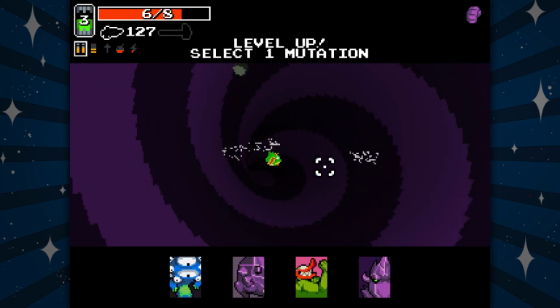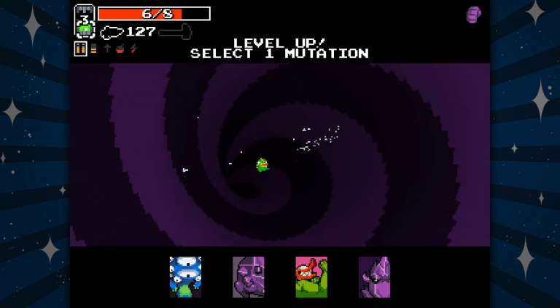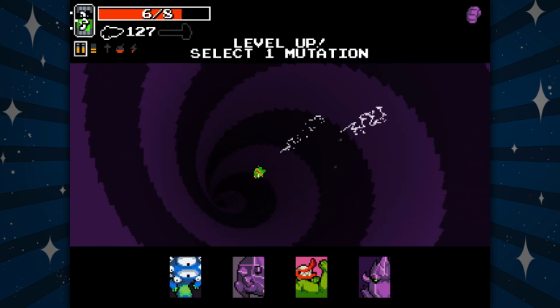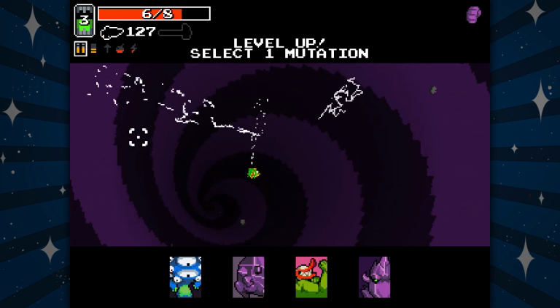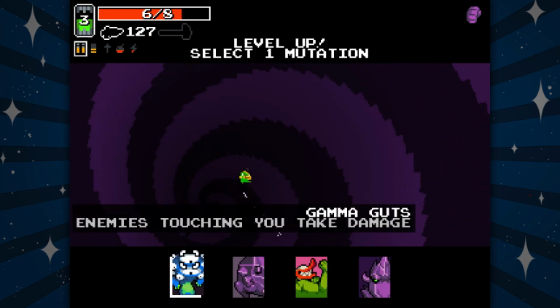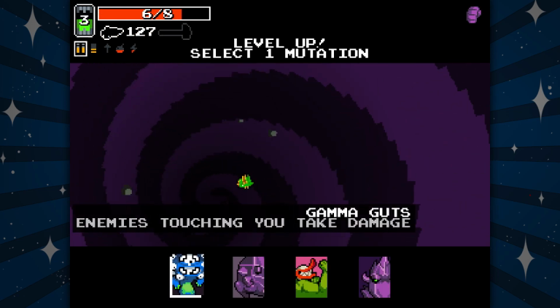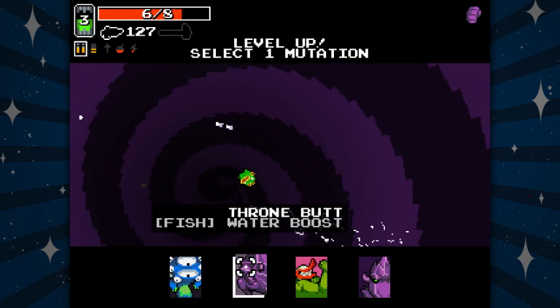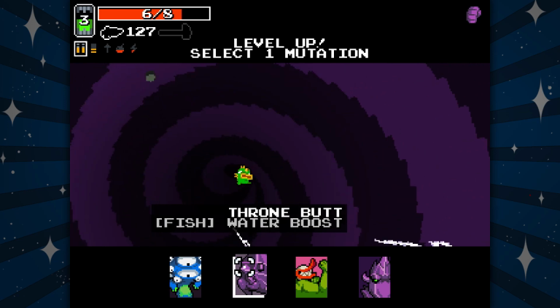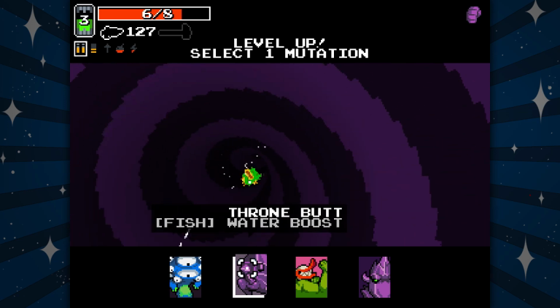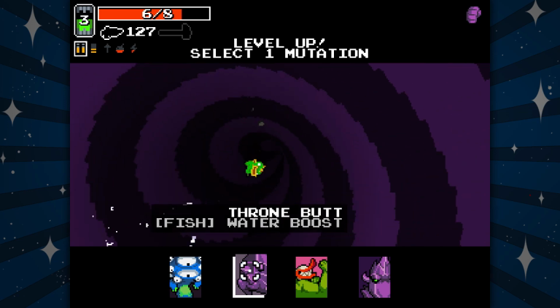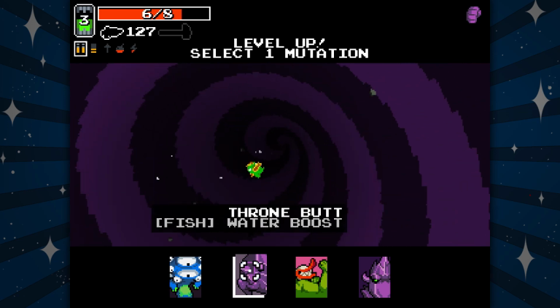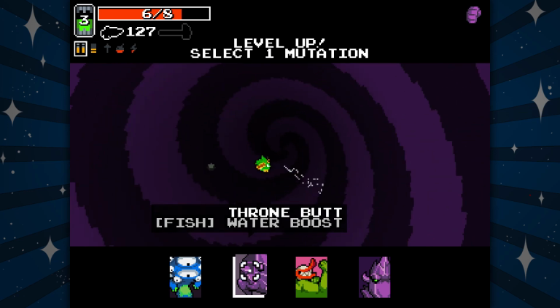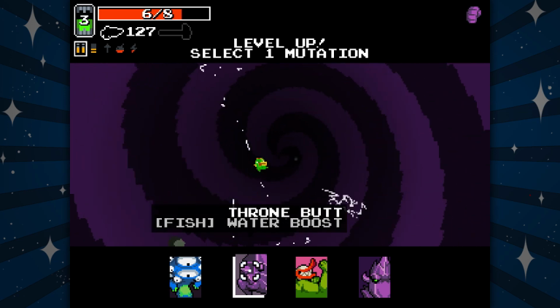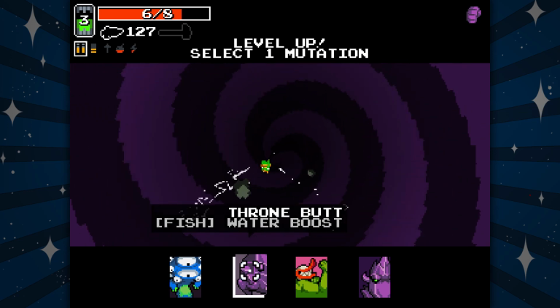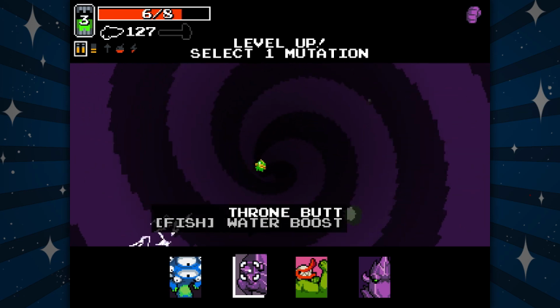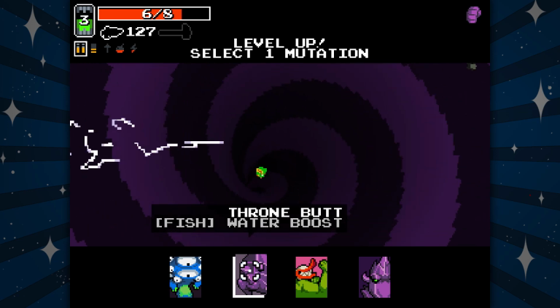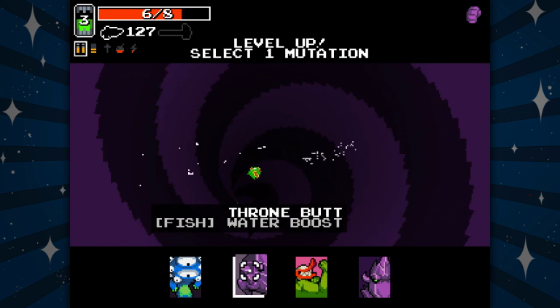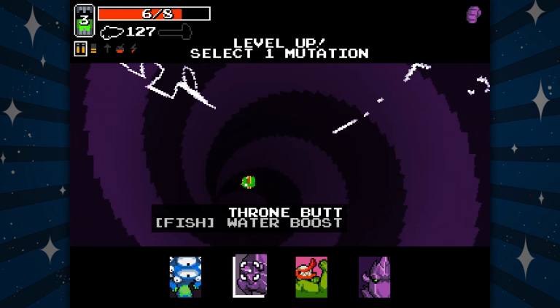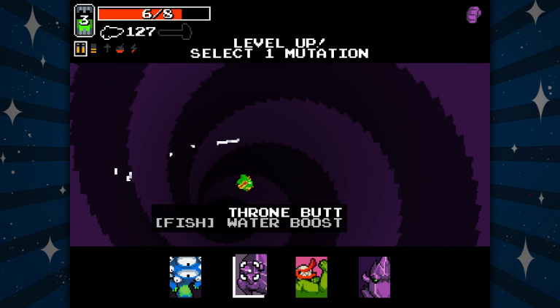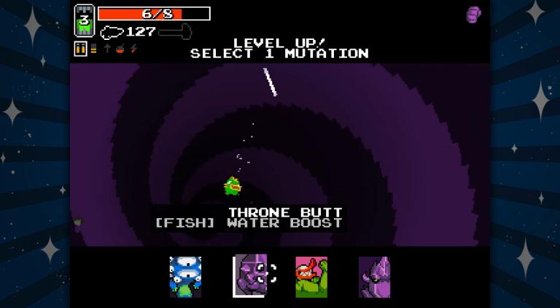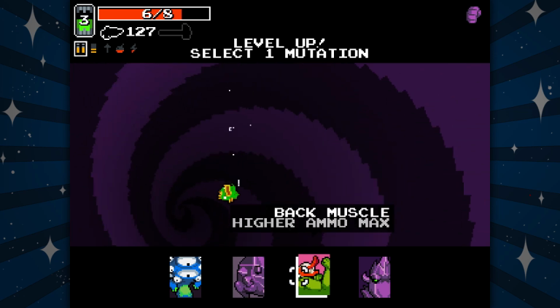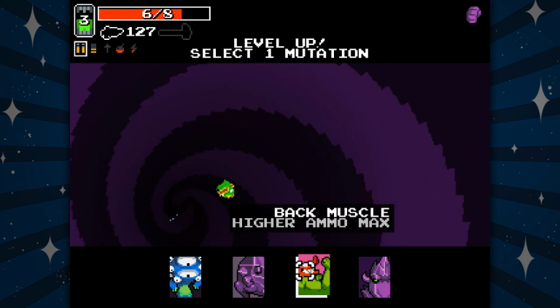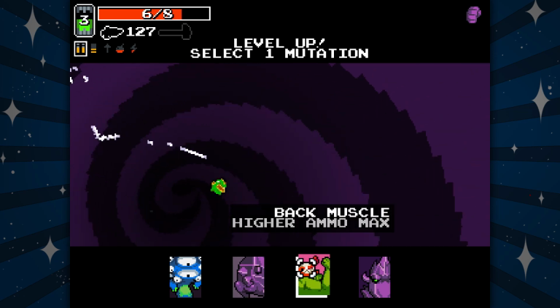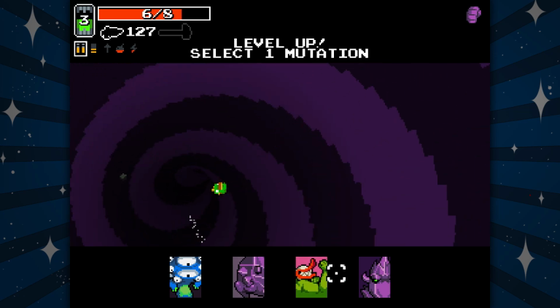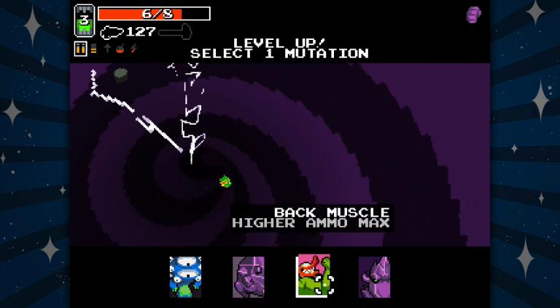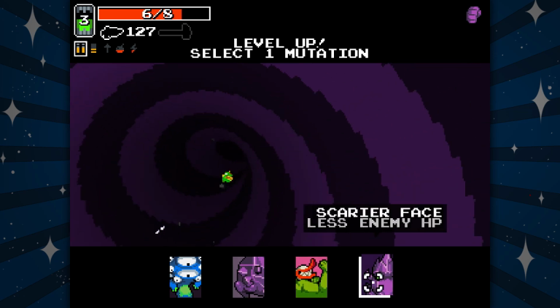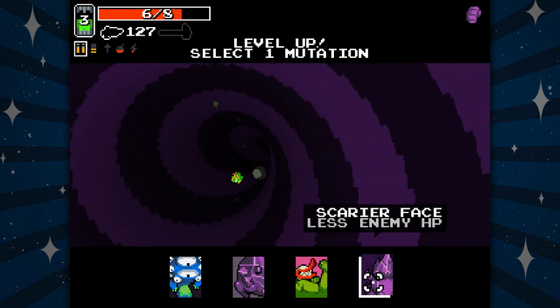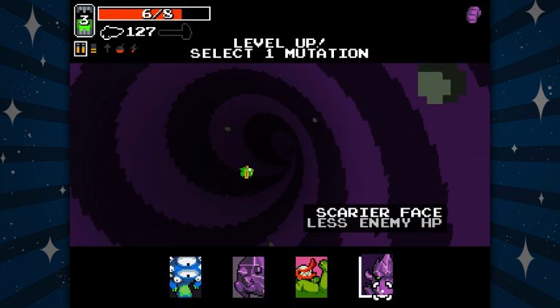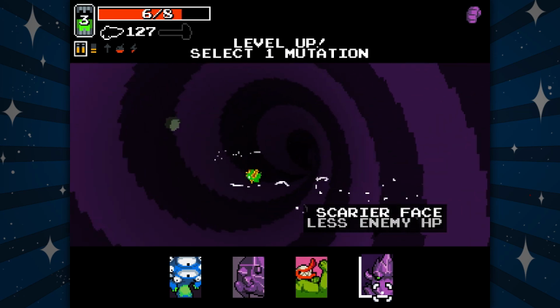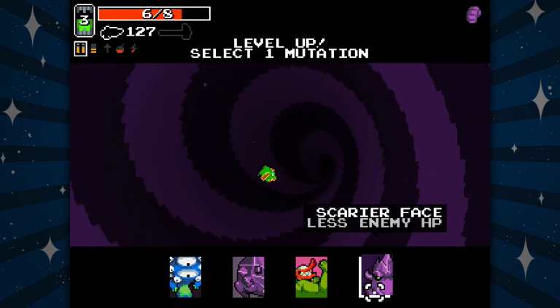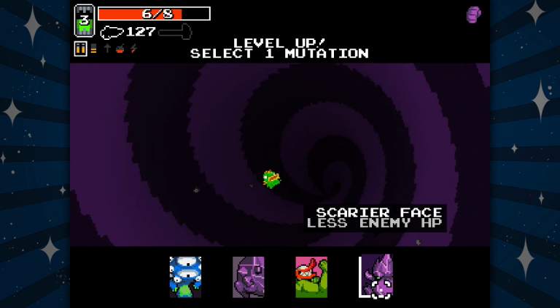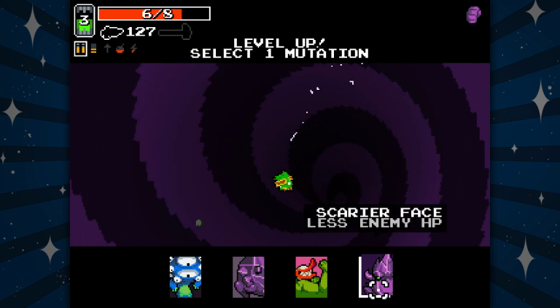What is energy — is it my level-up stuff? Touching throne — I keep hearing about this one. What the heck is water boost? Back muscle, higher ammo max, scarier face, less enemy HP.